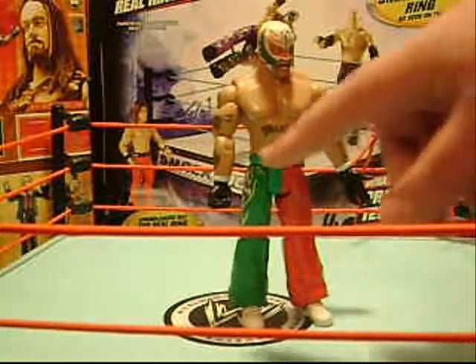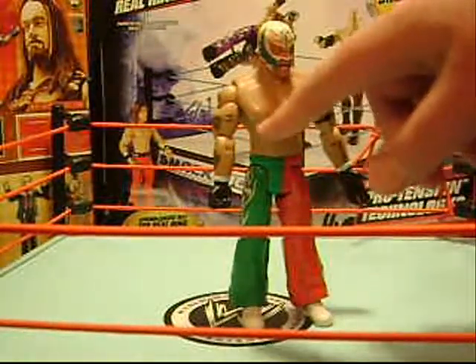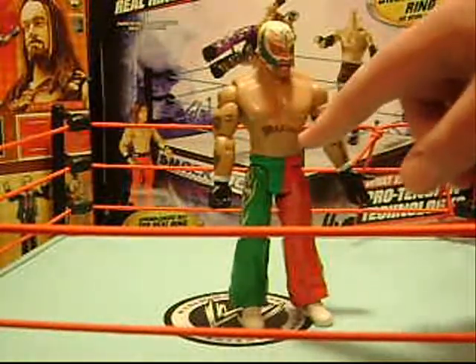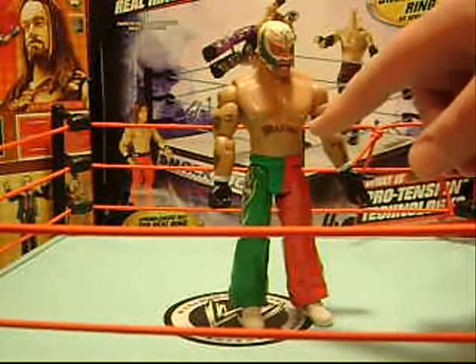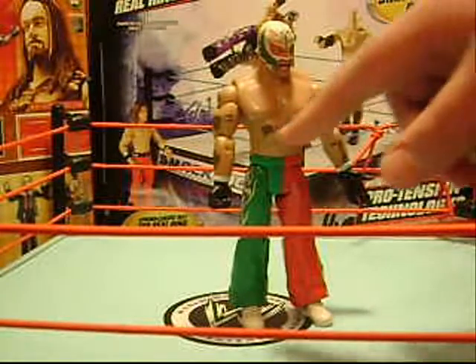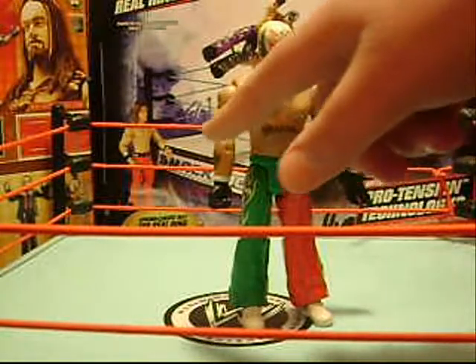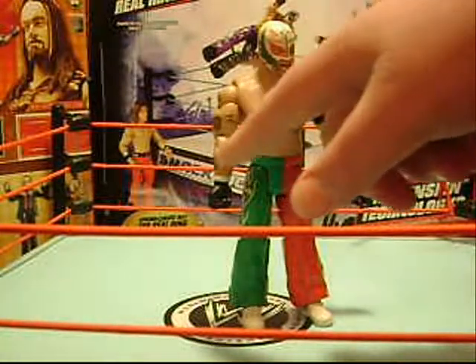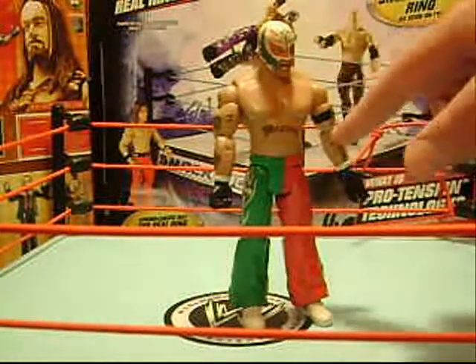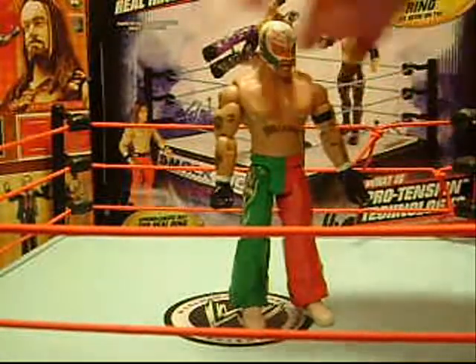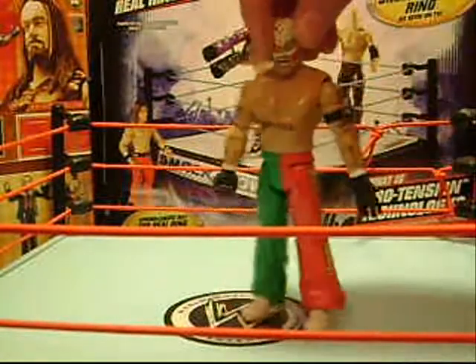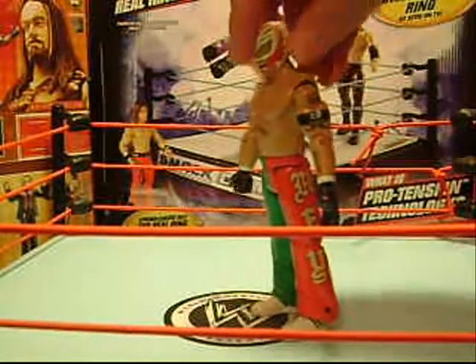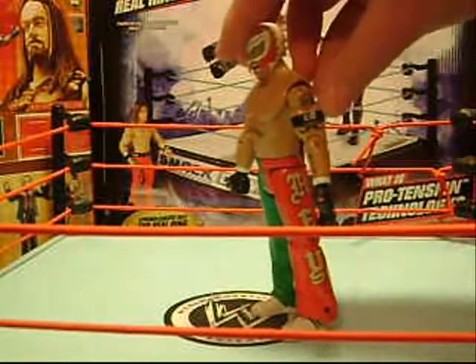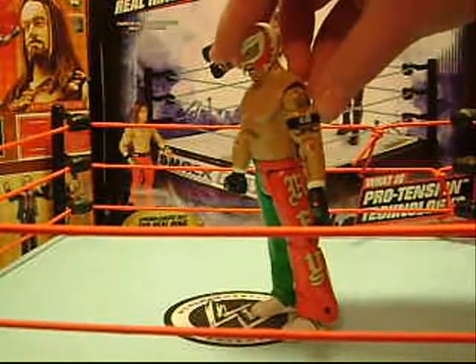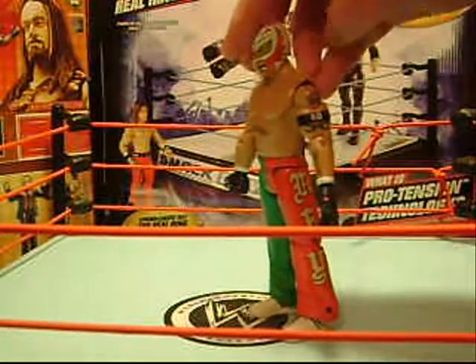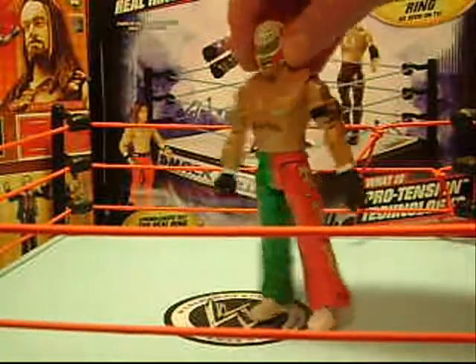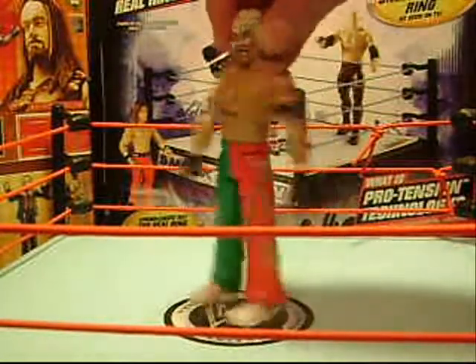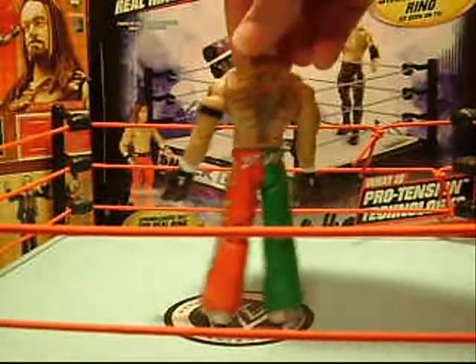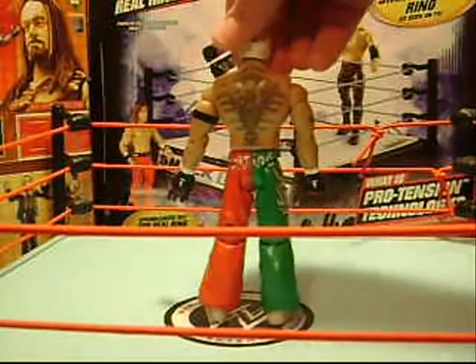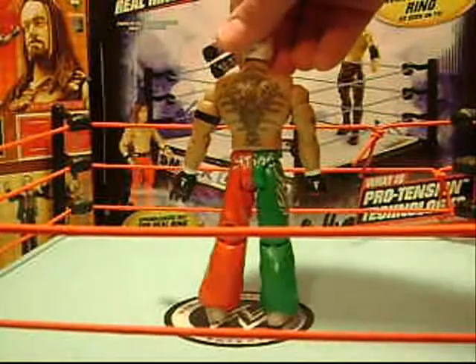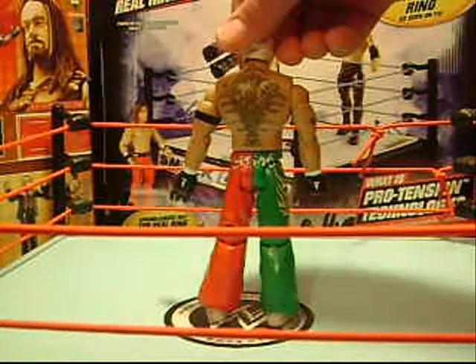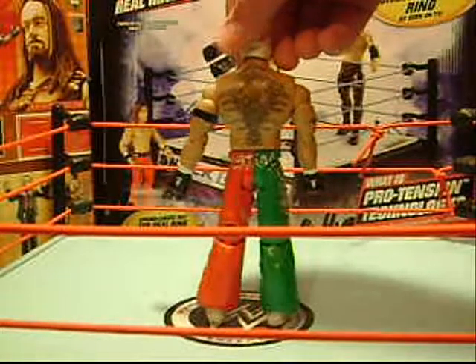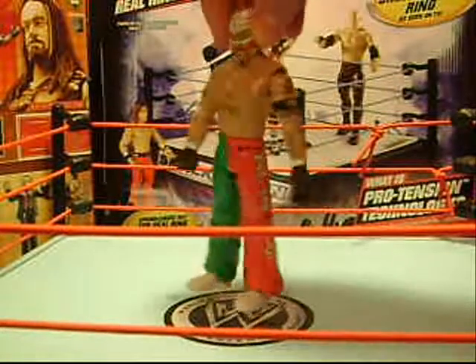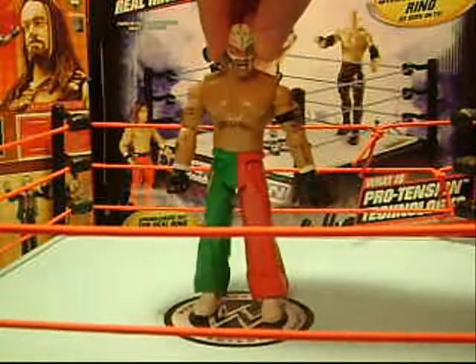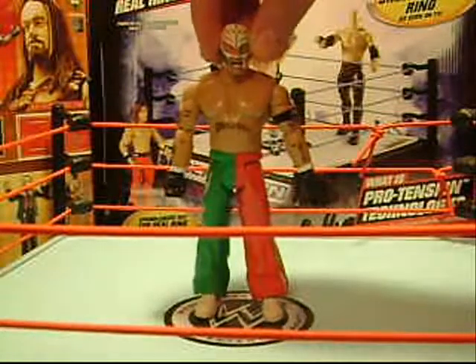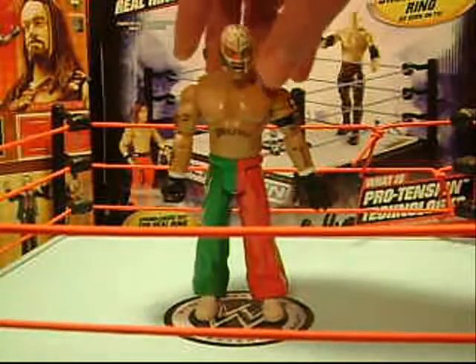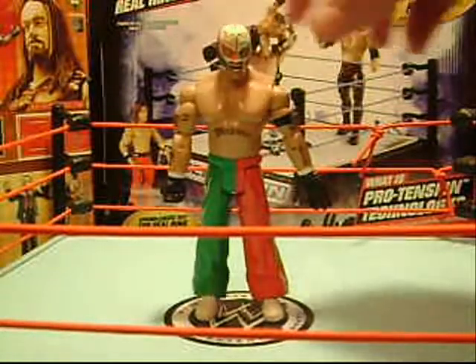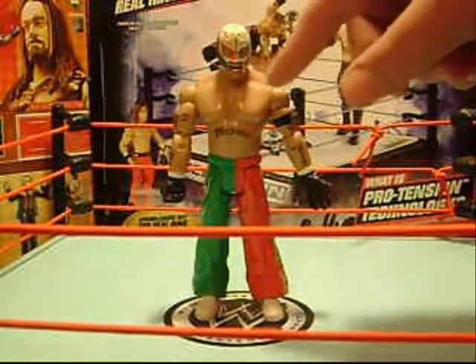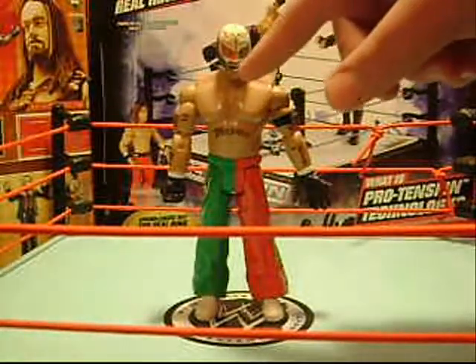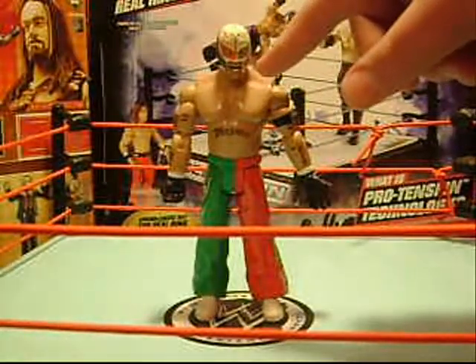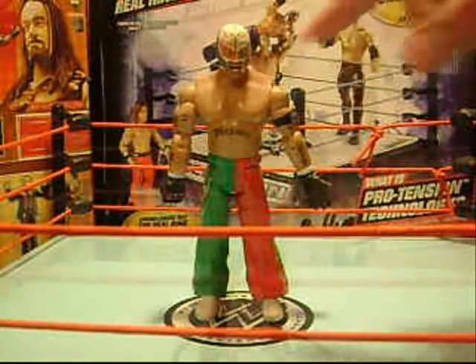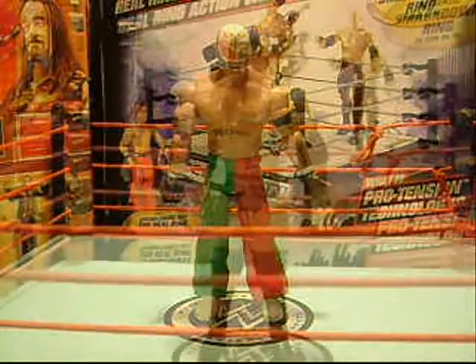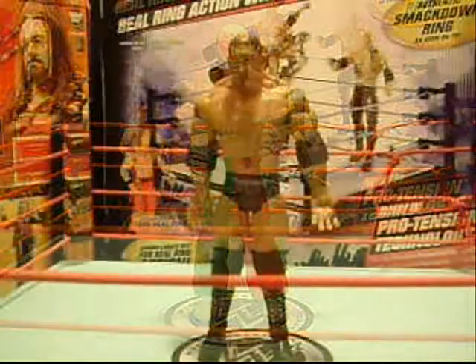Latino is written across his back, and Mexican is written across his stomach. He's got his arm tattoos and an Eddie Guerrero armband. He's also got his tattoo on his back, and a white mask with red and green design. Now onto Batista.